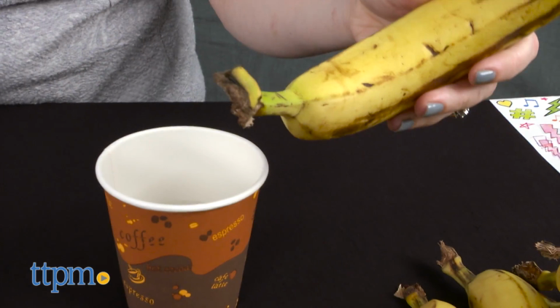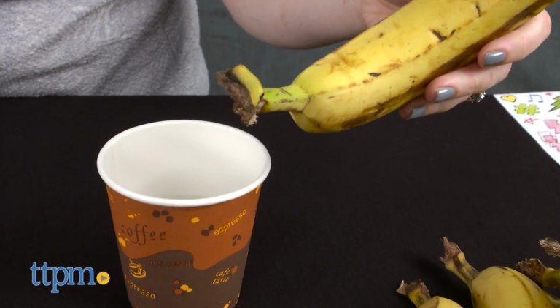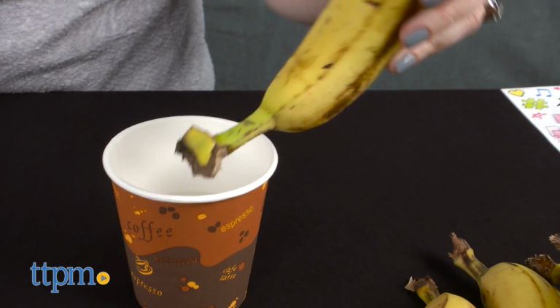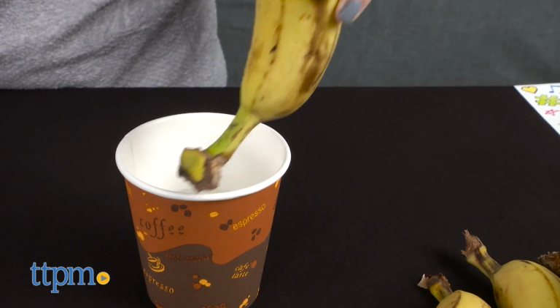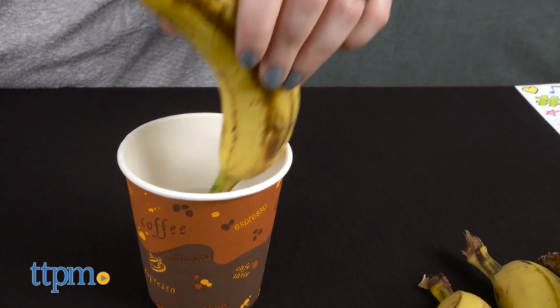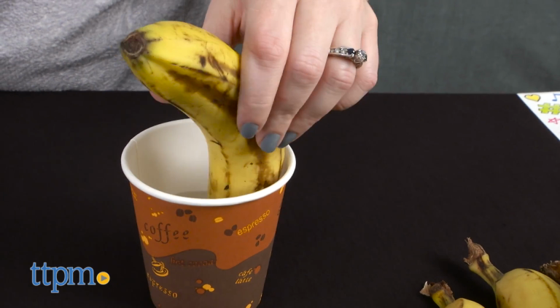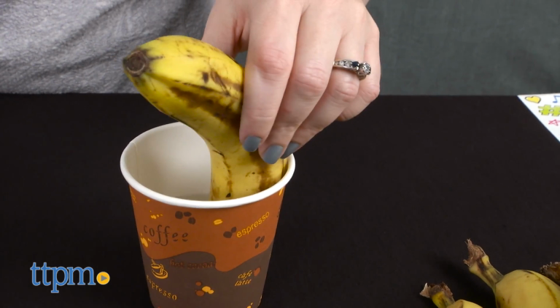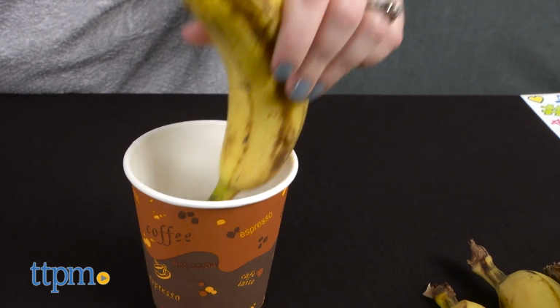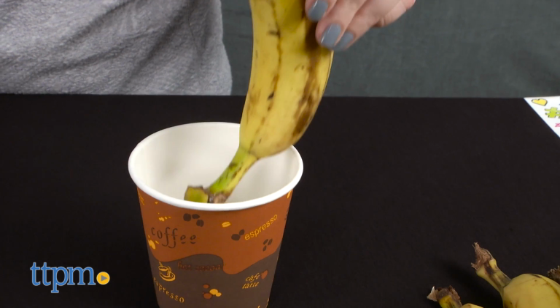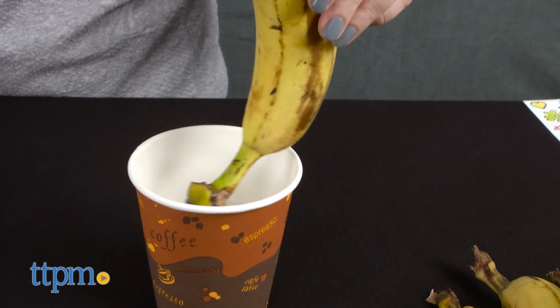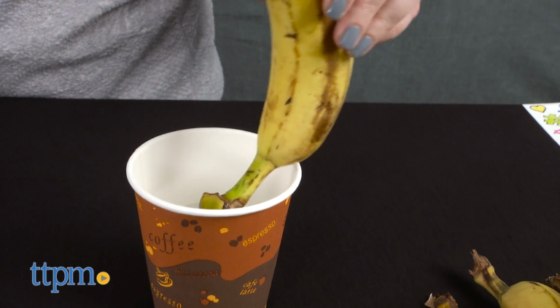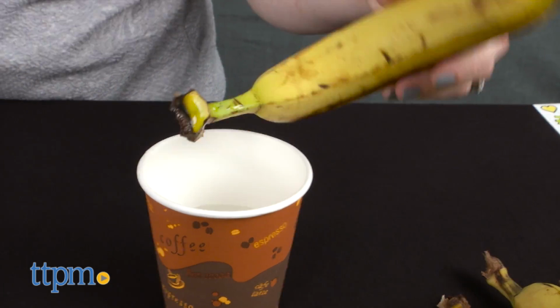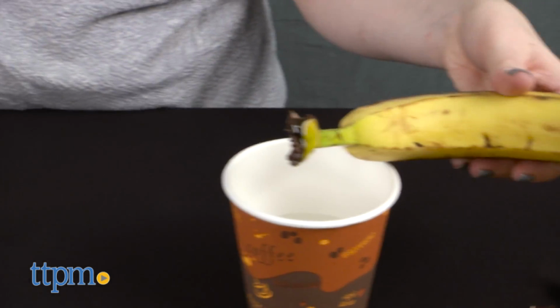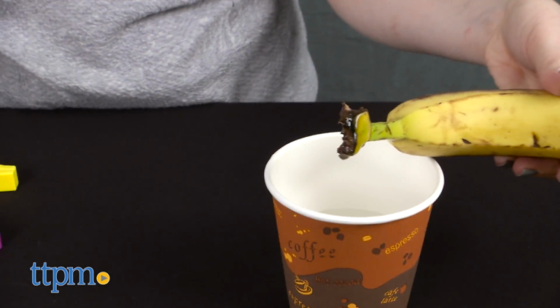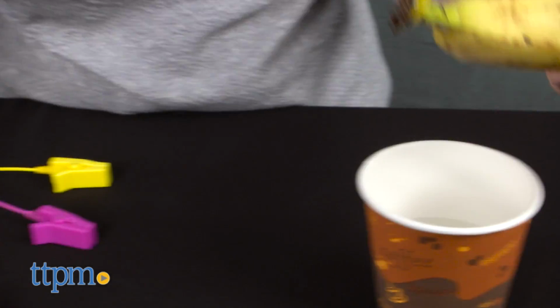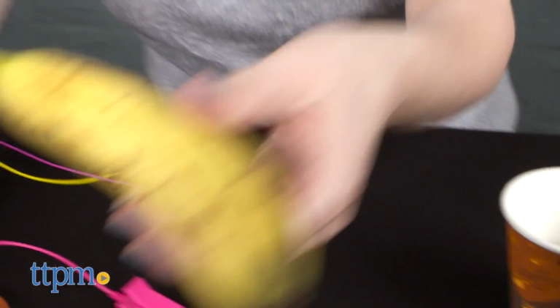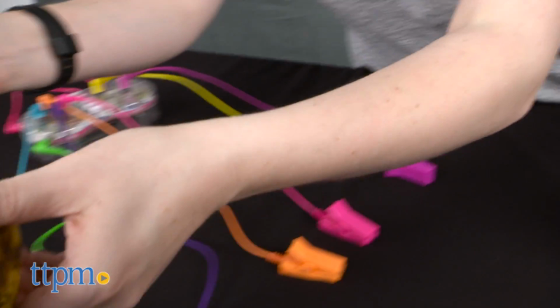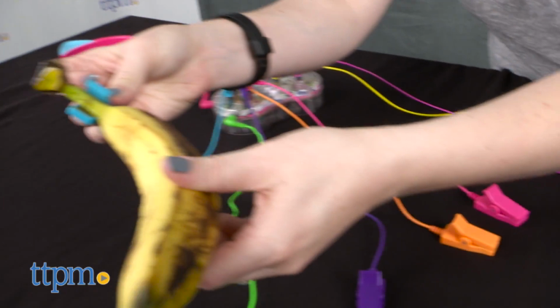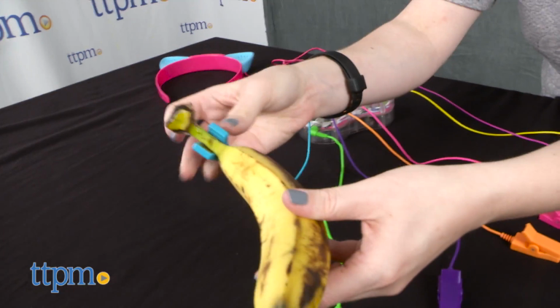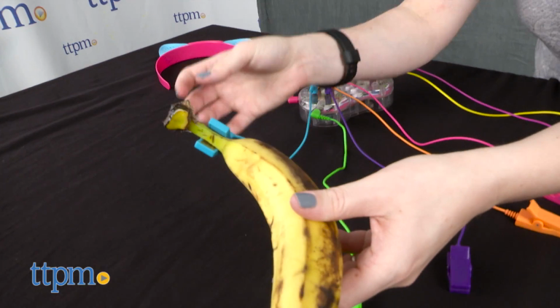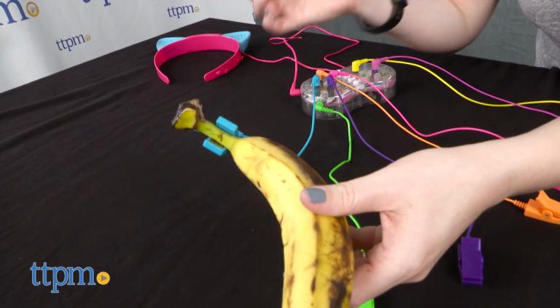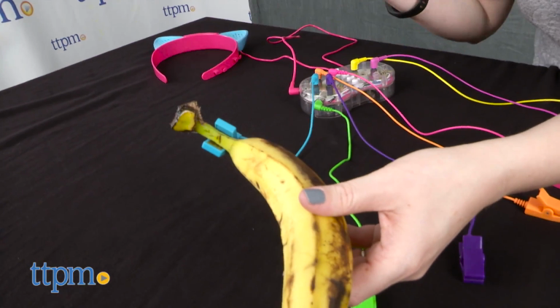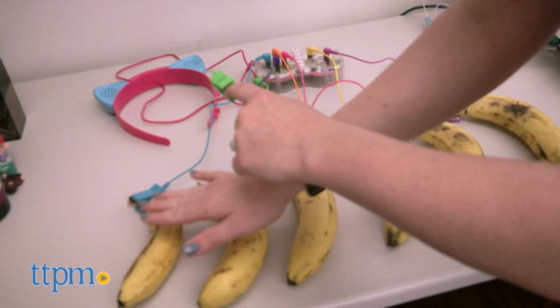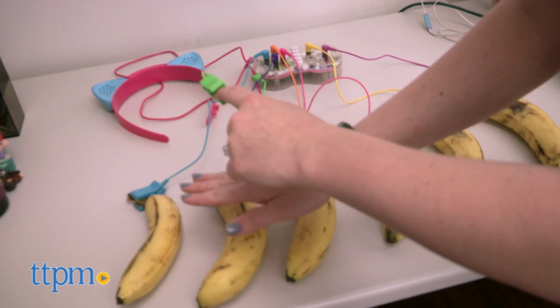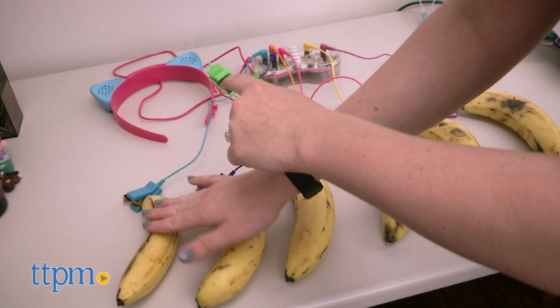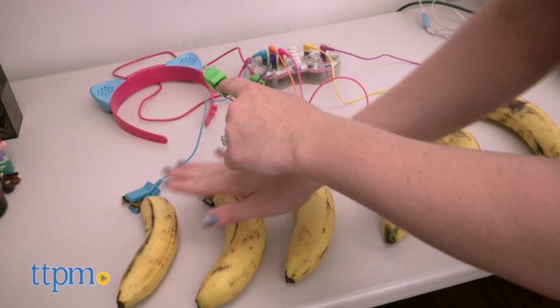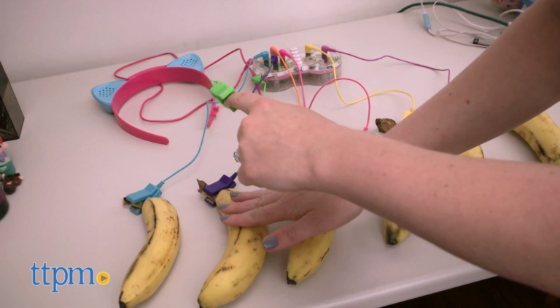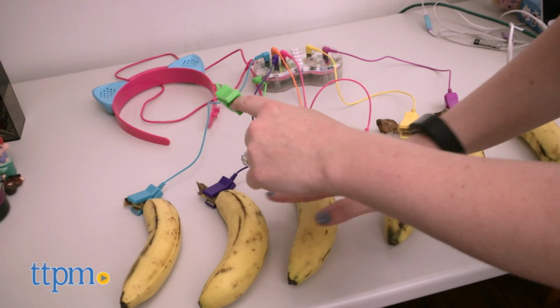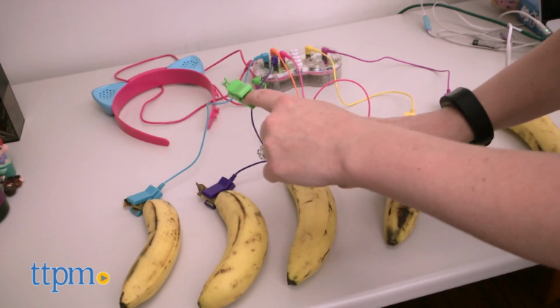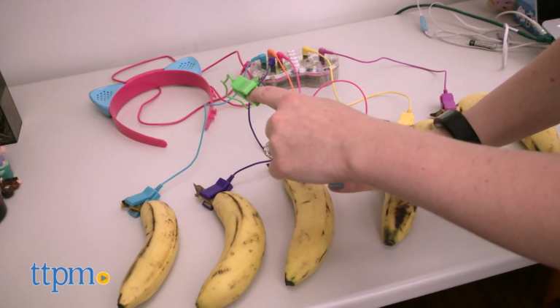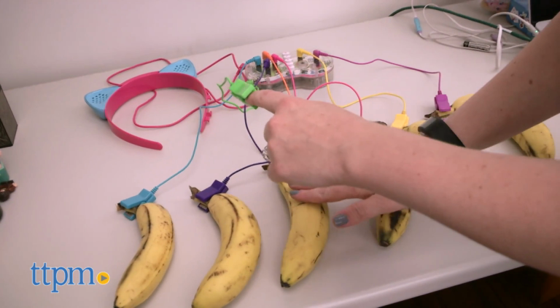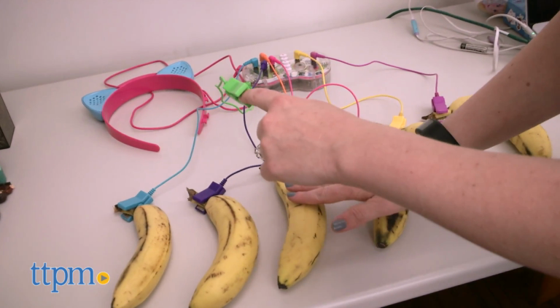If you don't hear music playing, you might need to wet the area under the clip to add more moisture to your bananas. This happened to us, and we dipped the tips of our bananas into a cup of water before clipping them, and it worked!